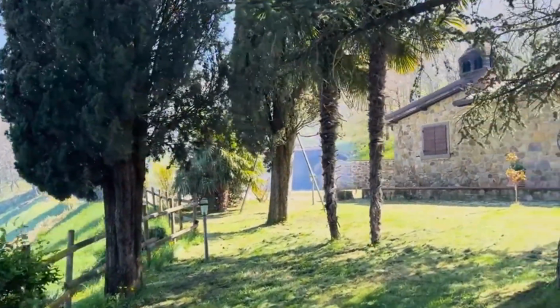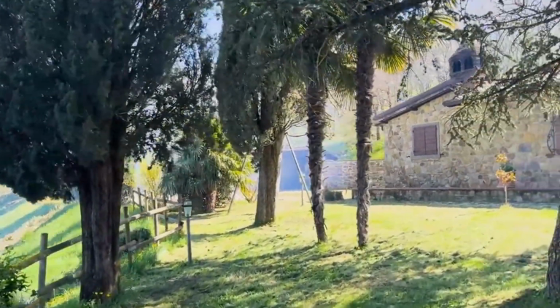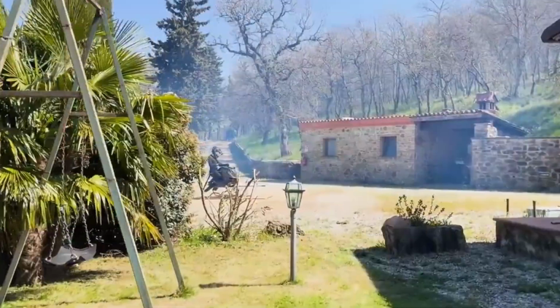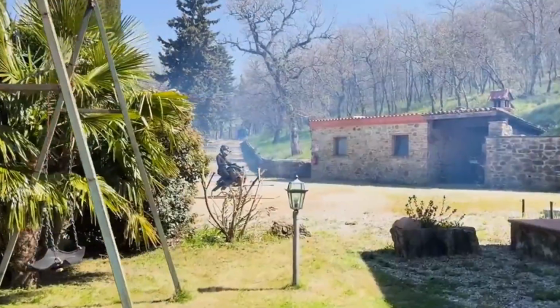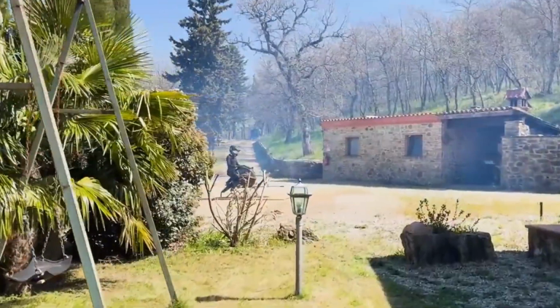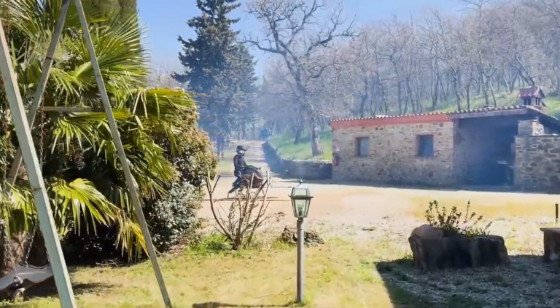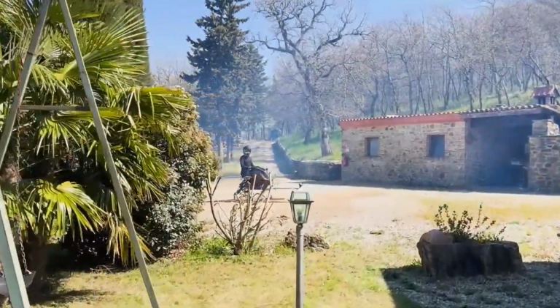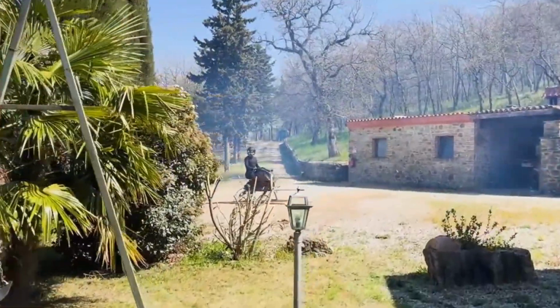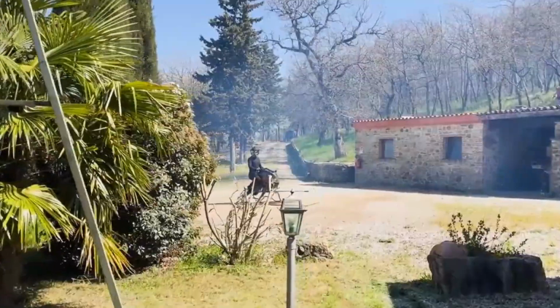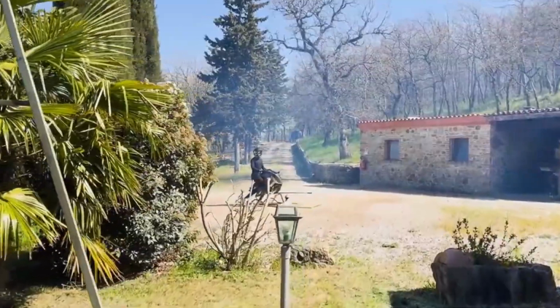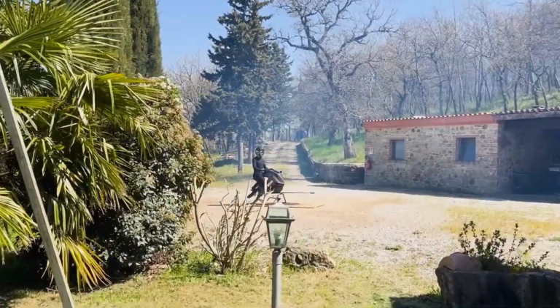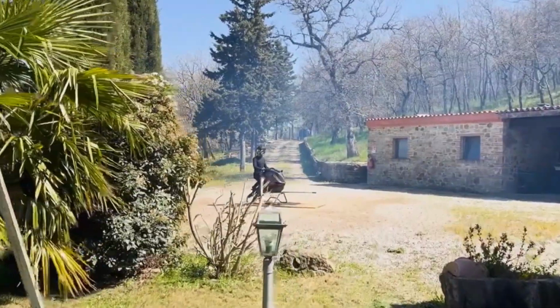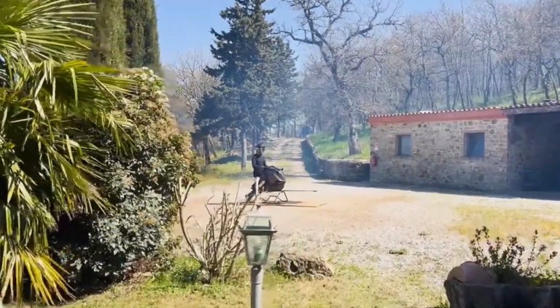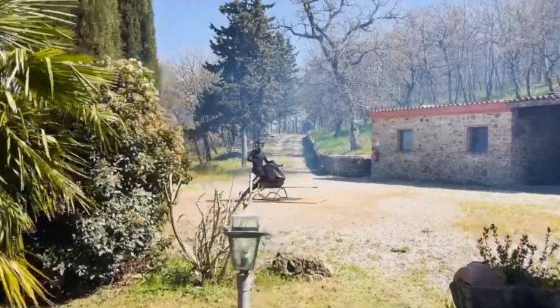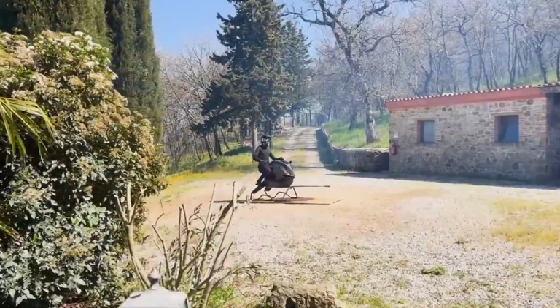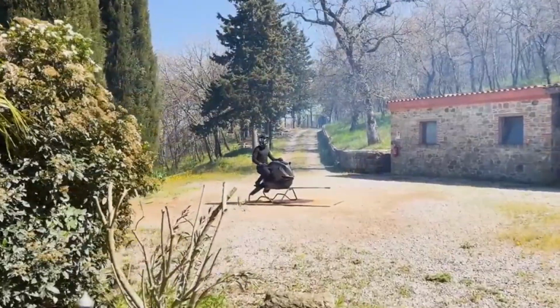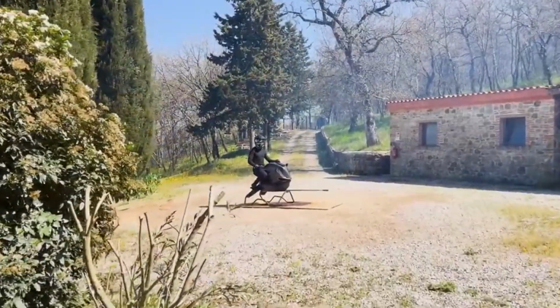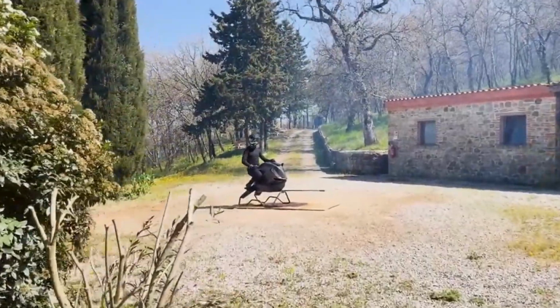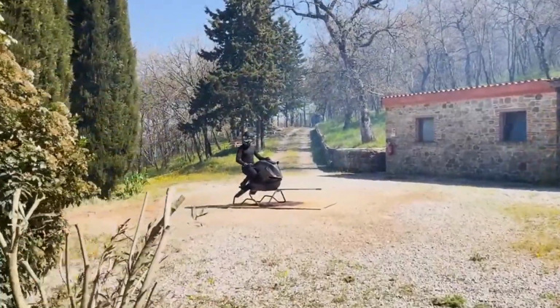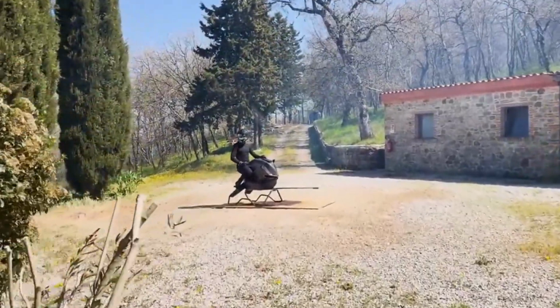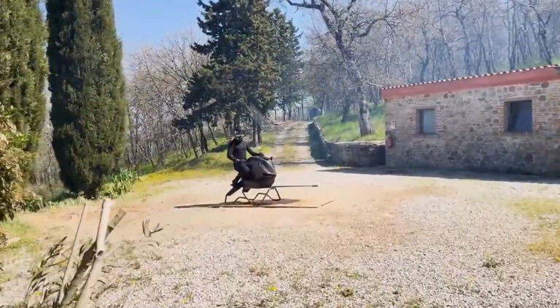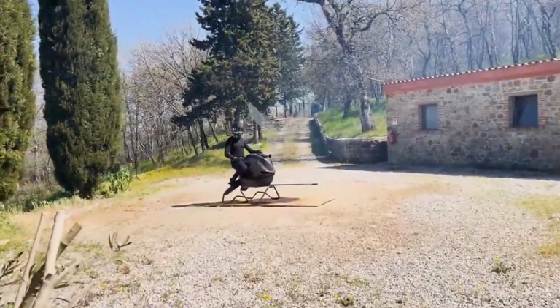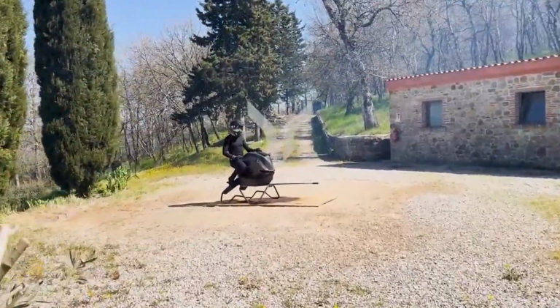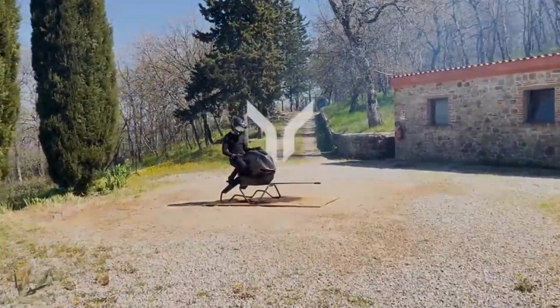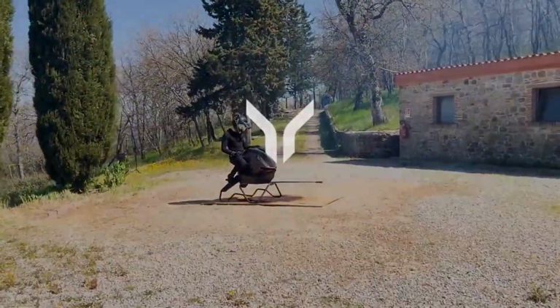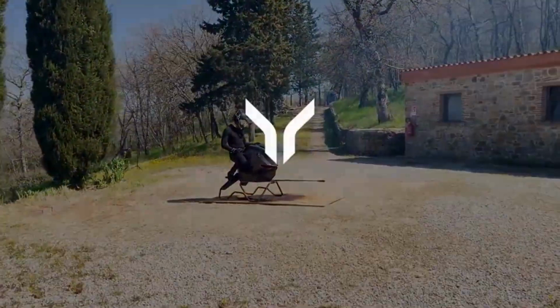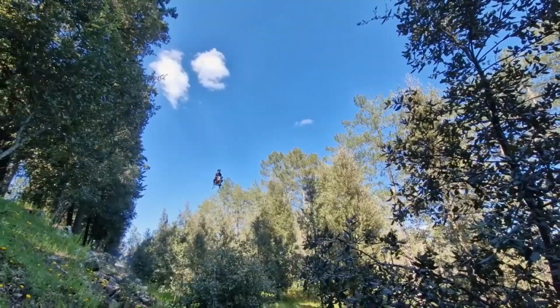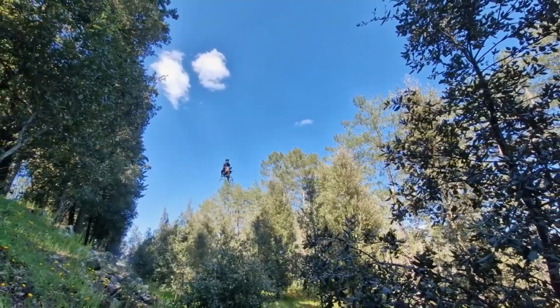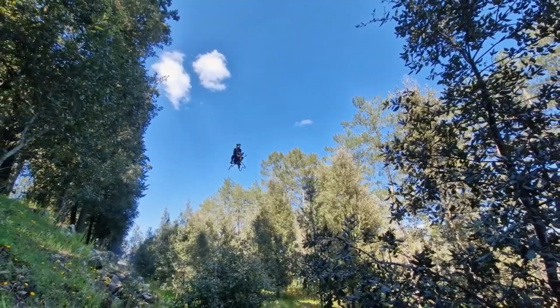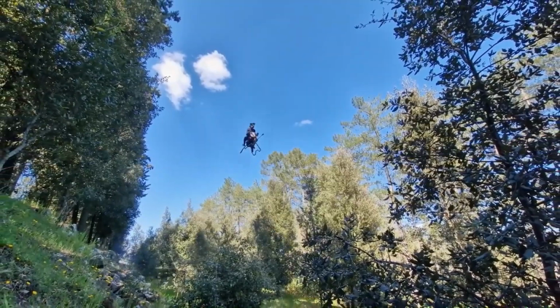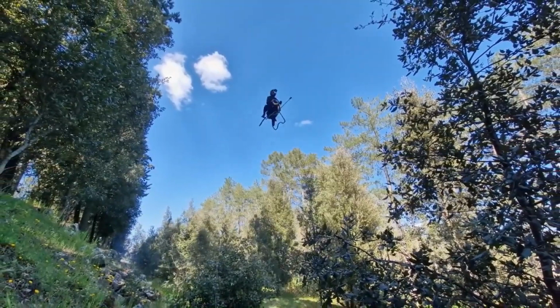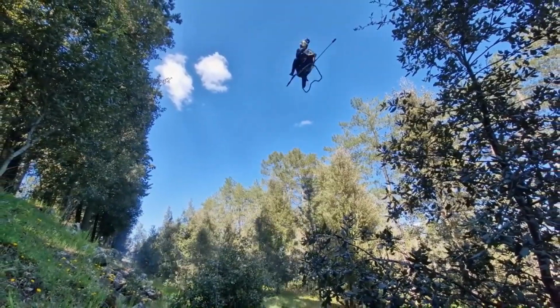The Volodrone Airbike isn't just a vehicle — it's a daring glimpse into the next era of human flight, where freedom means leaving the road behind.